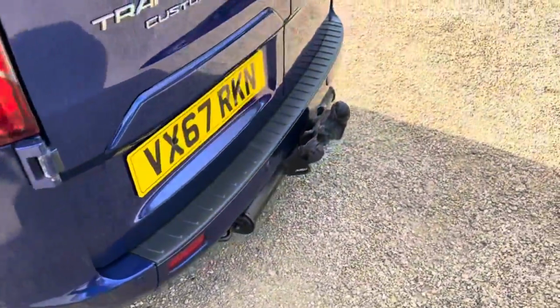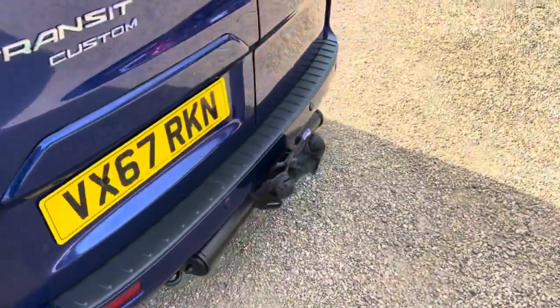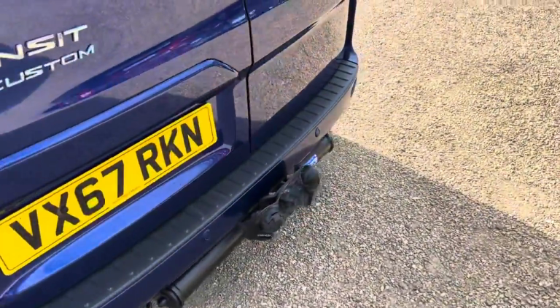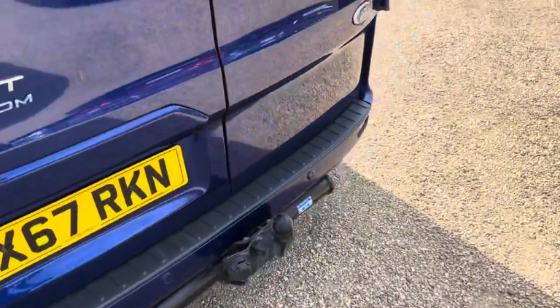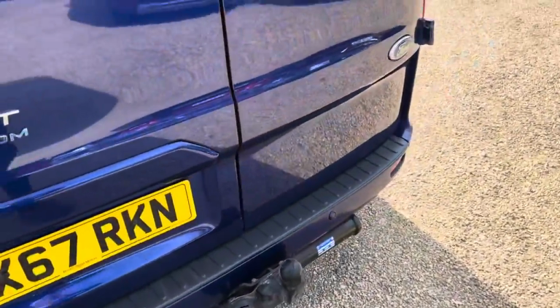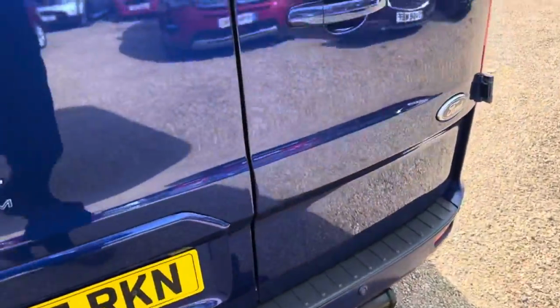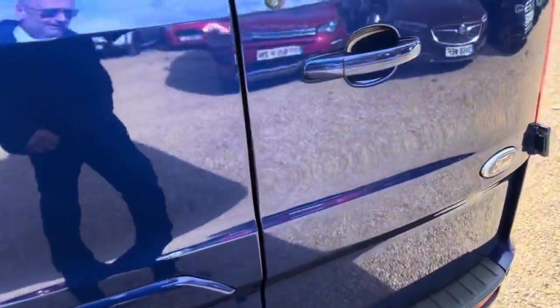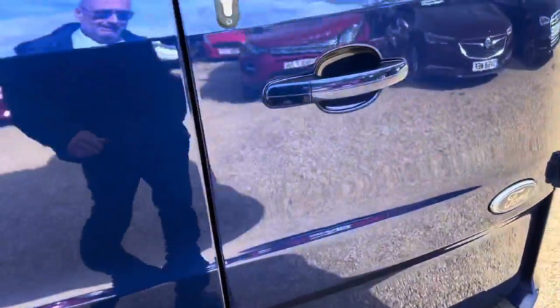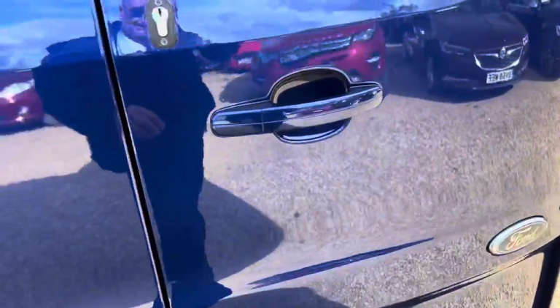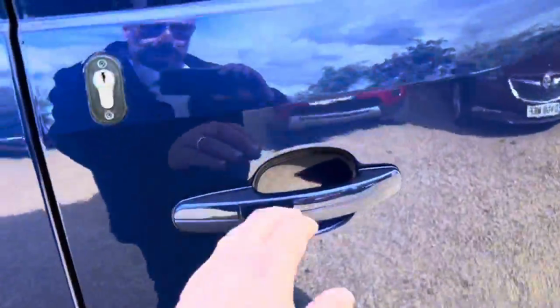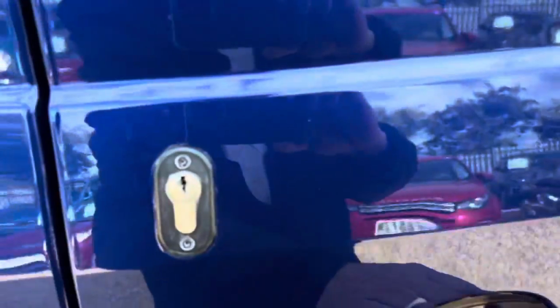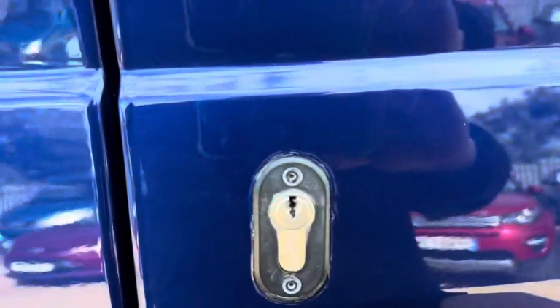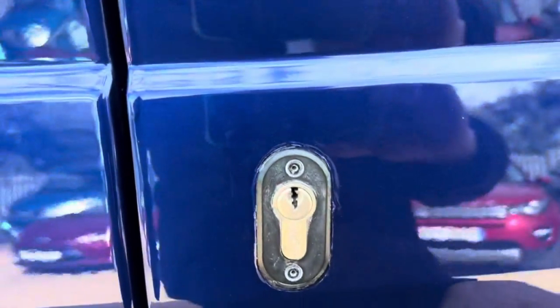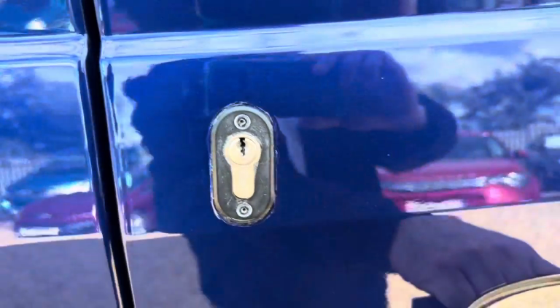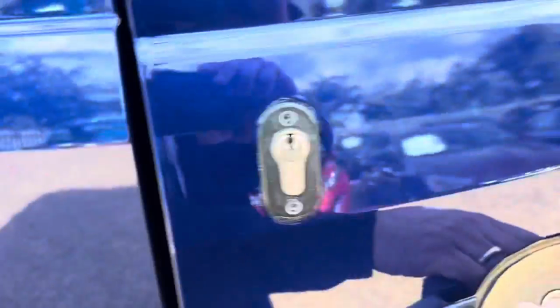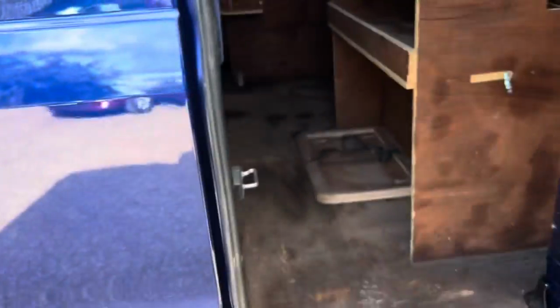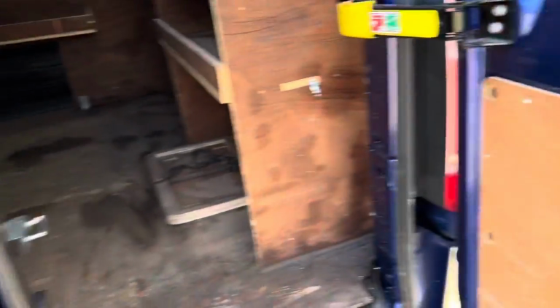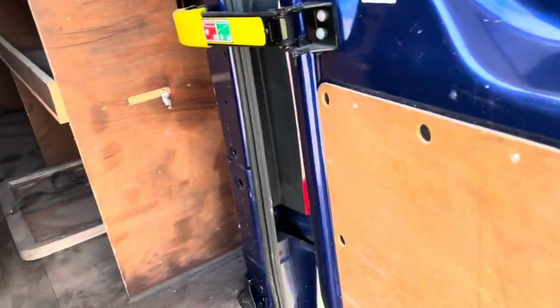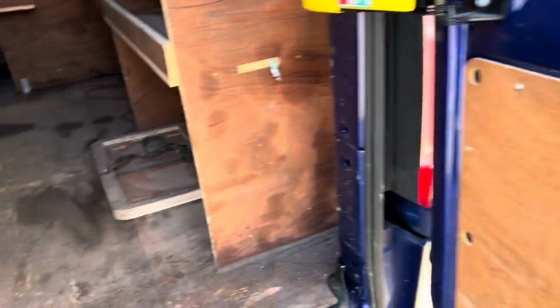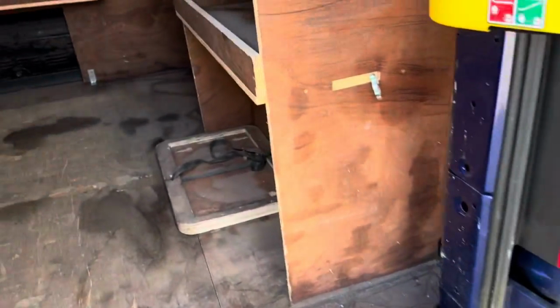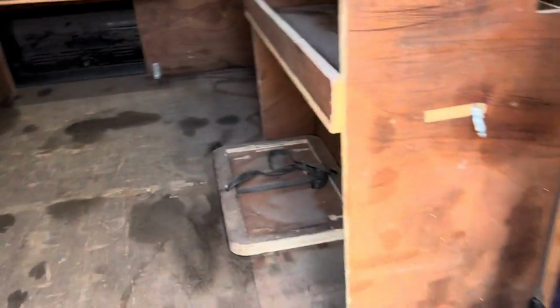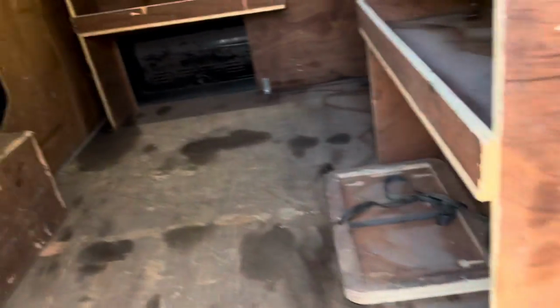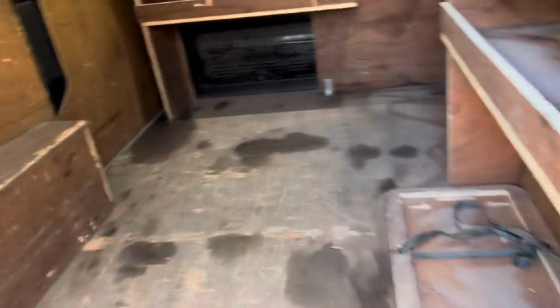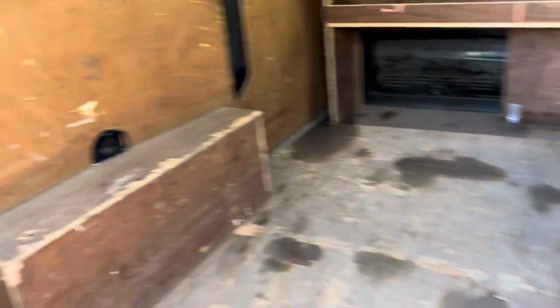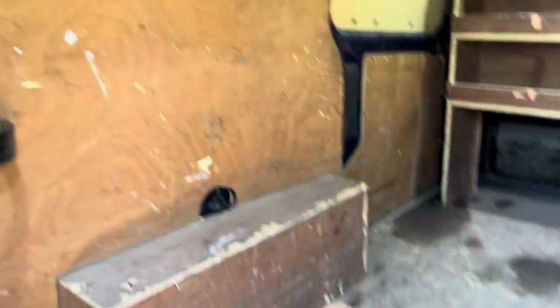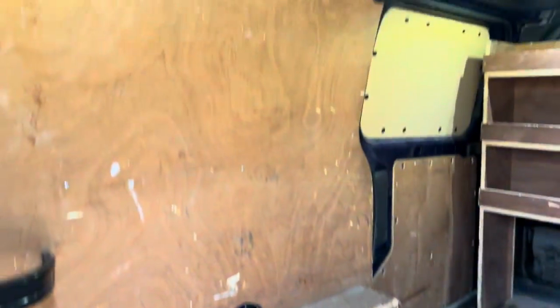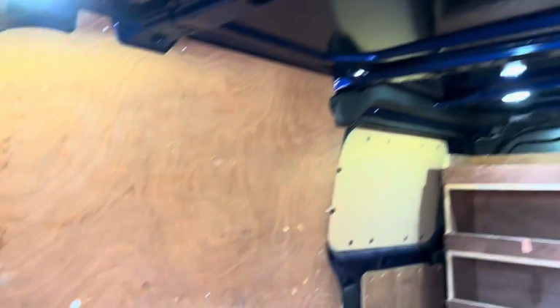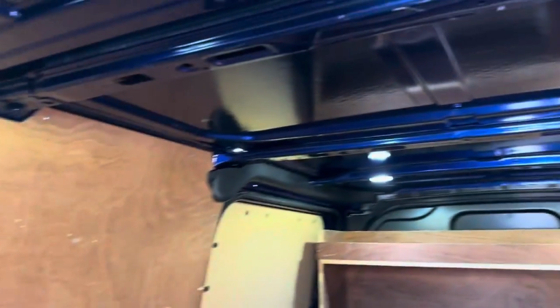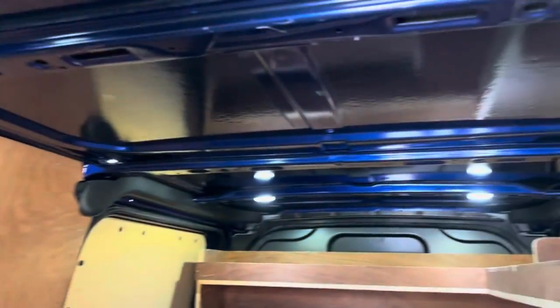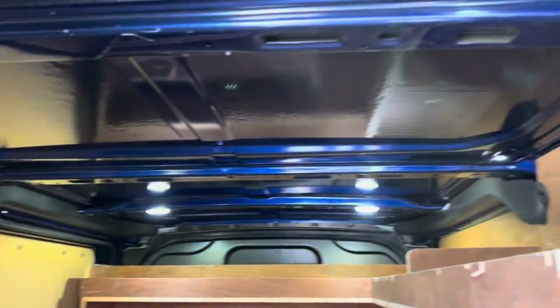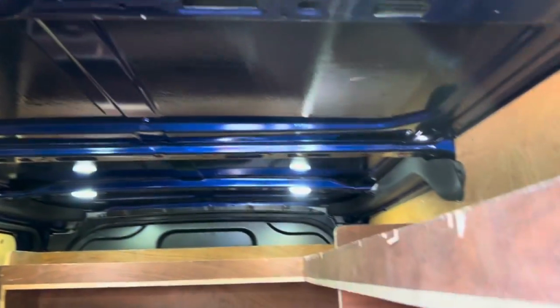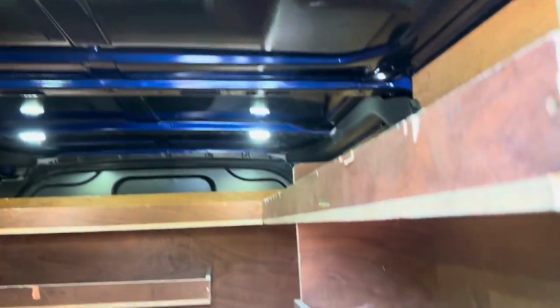Got a tow bar fitted on this one as well, and all the deadlocks. Split opening rear doors, plenty of lighting in there.